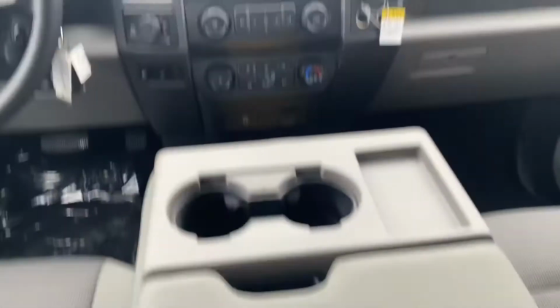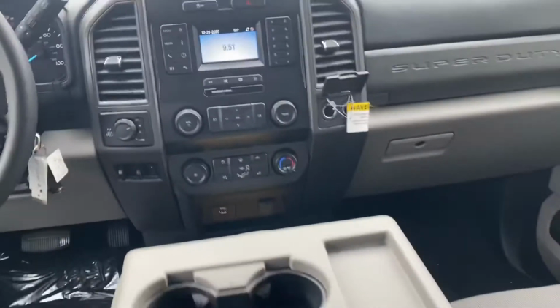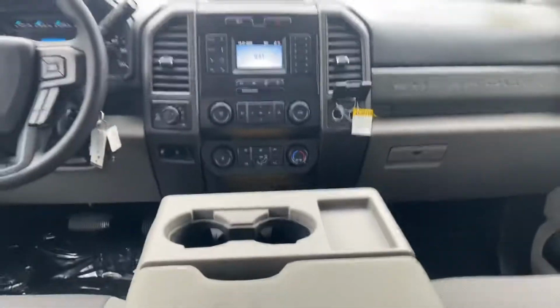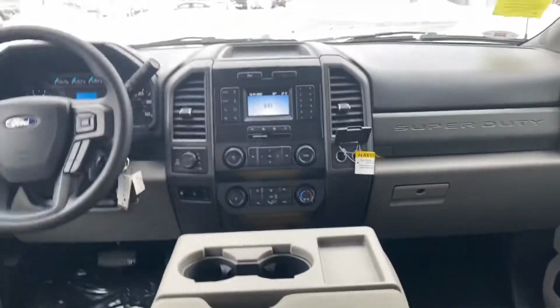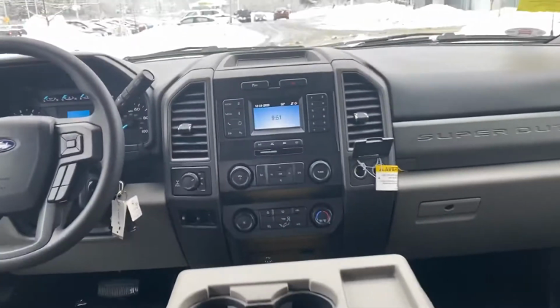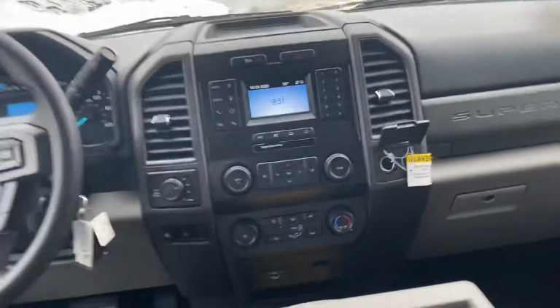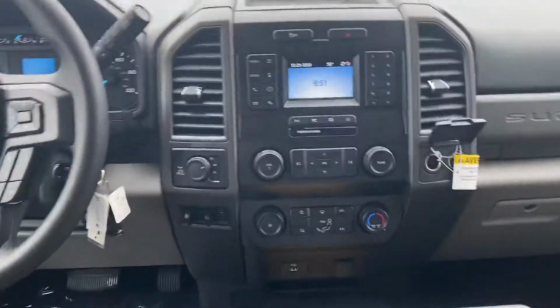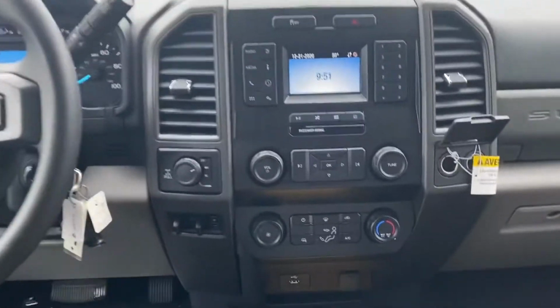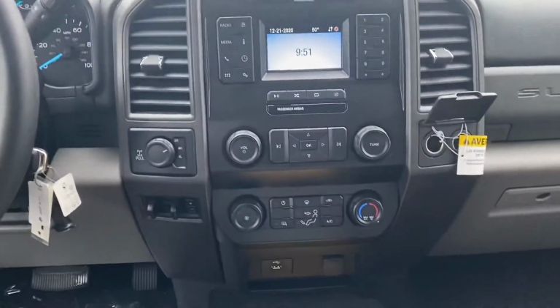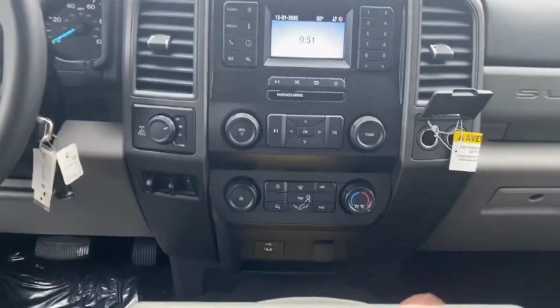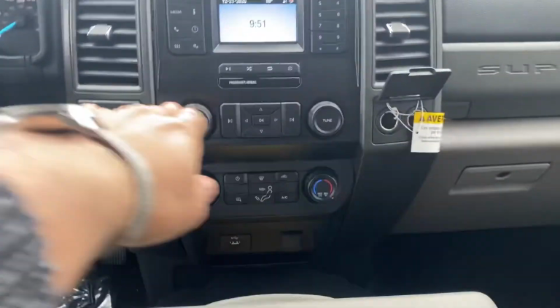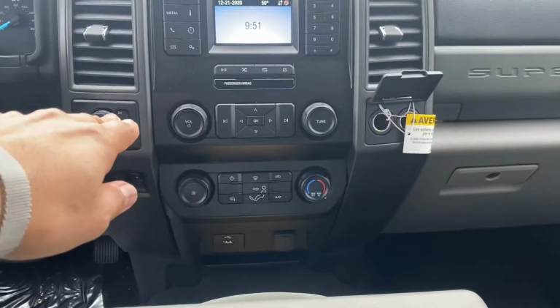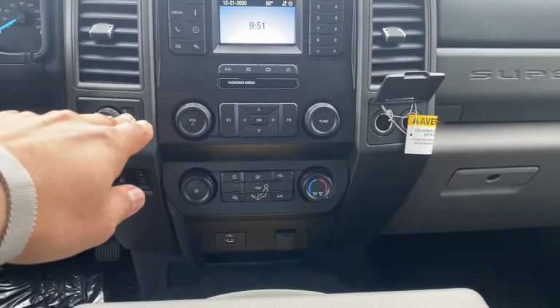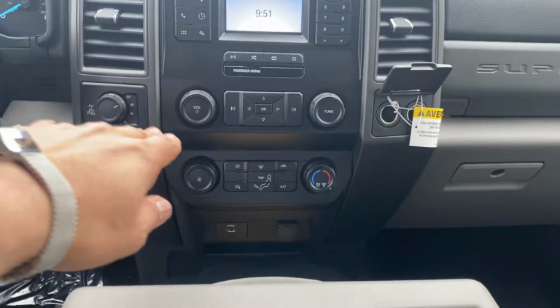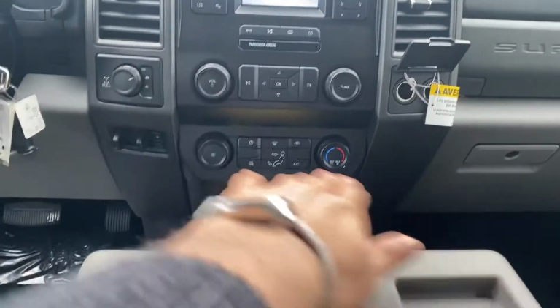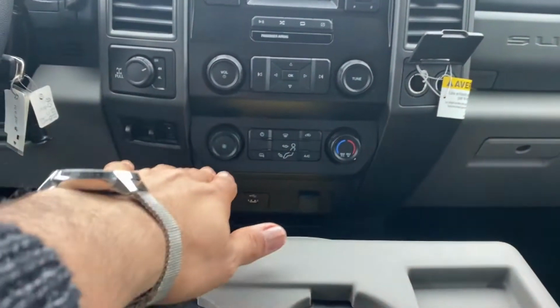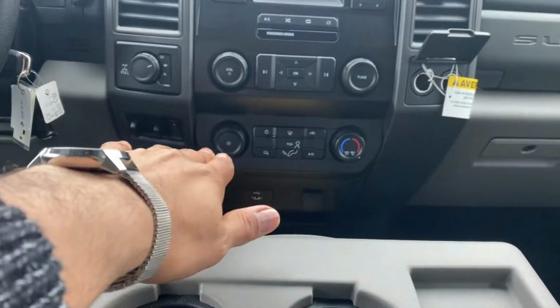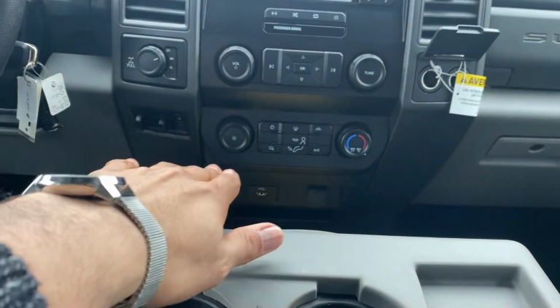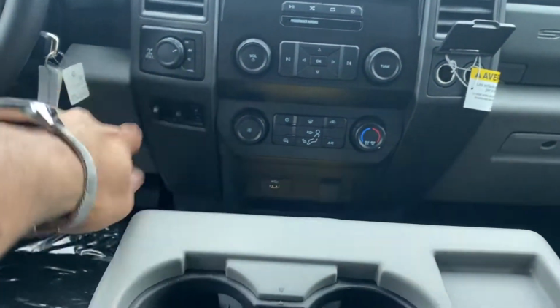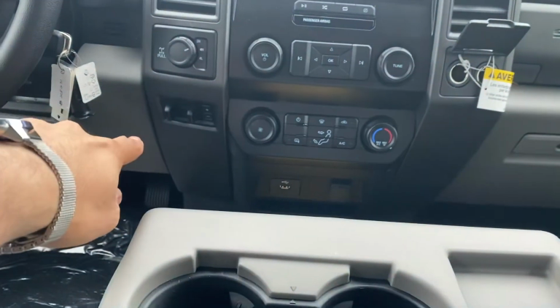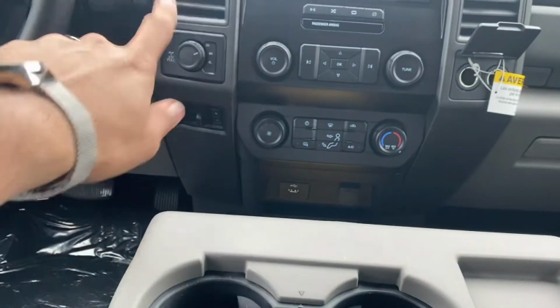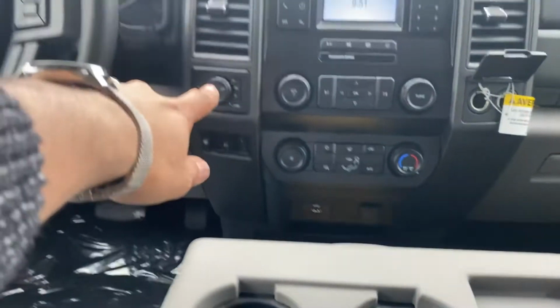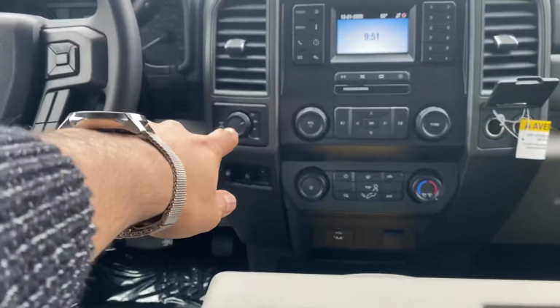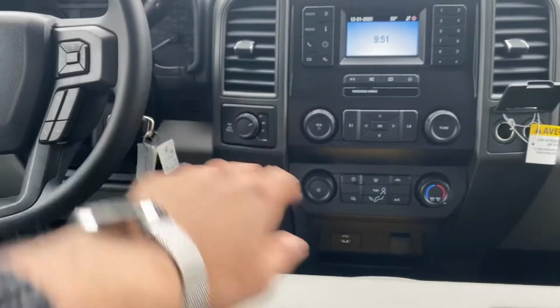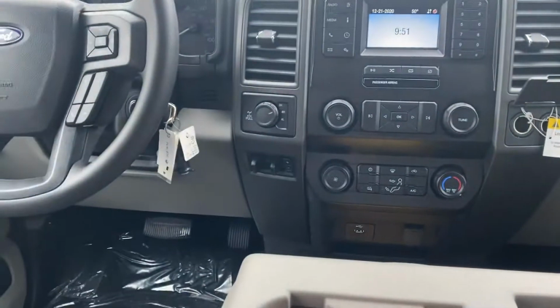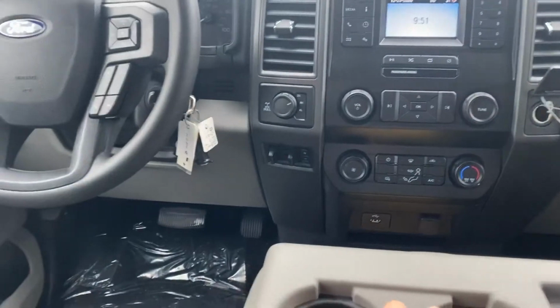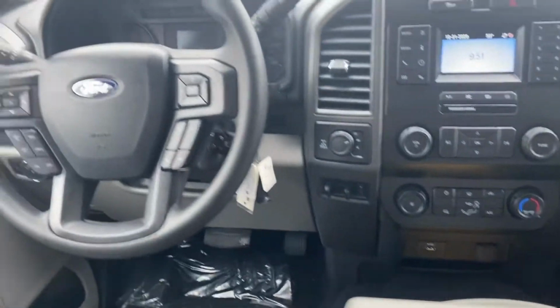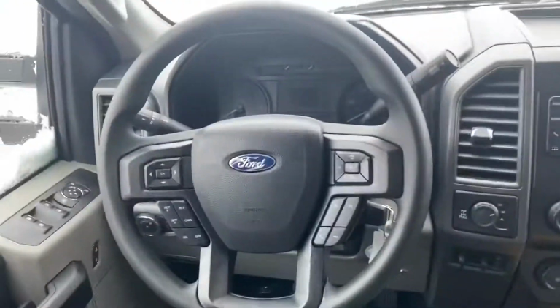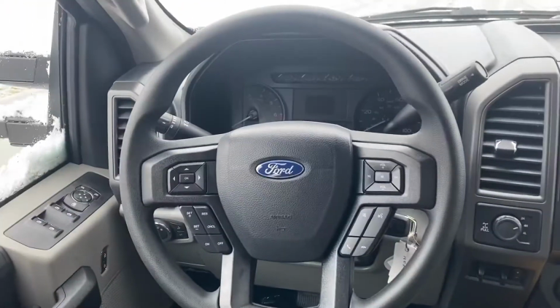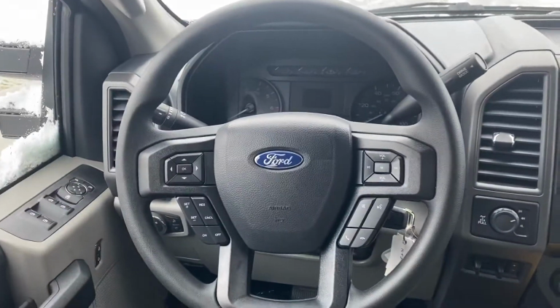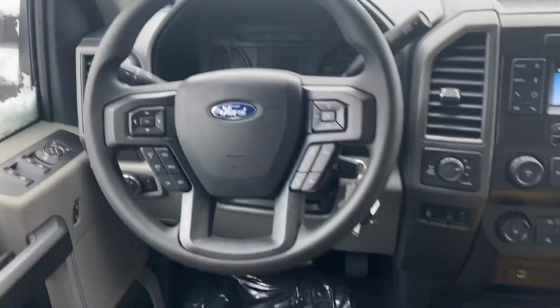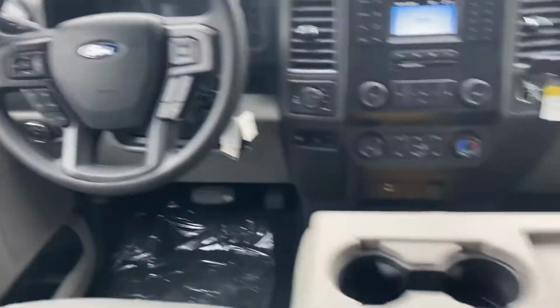You get a really nice dashboard right here where you can control all your volumes, you can control your climate over there, brake control, two high, four high, four low. You got your dashboard right there.